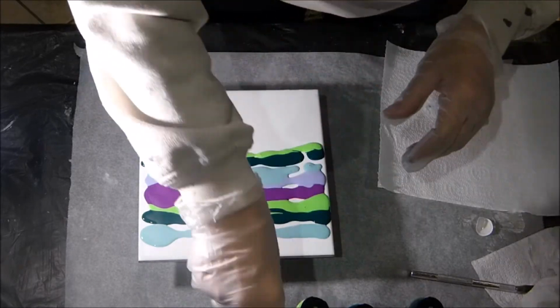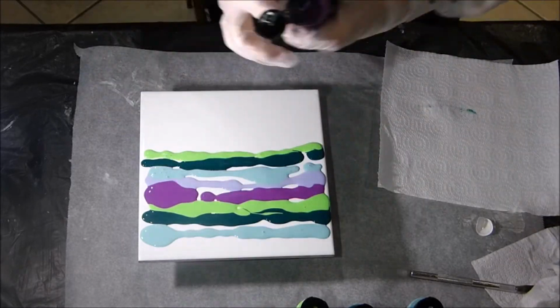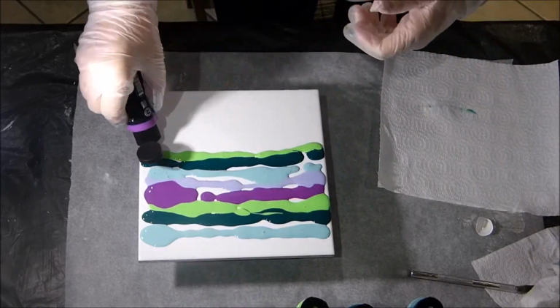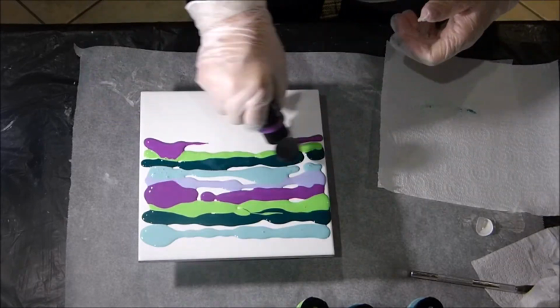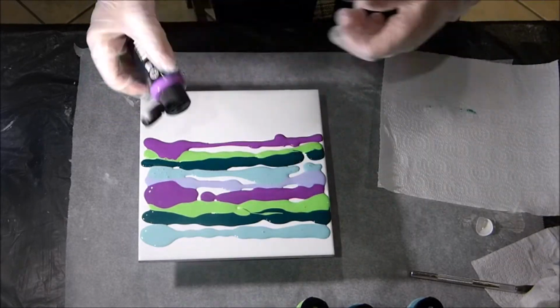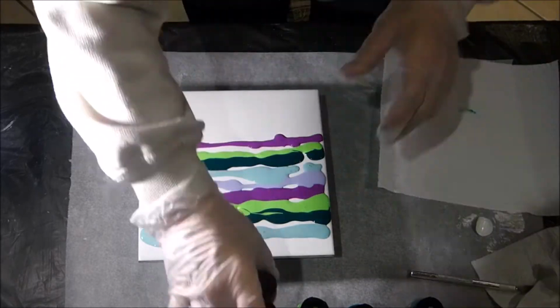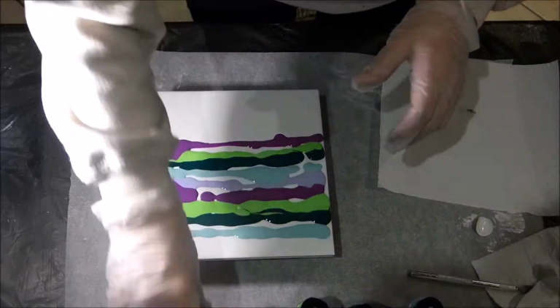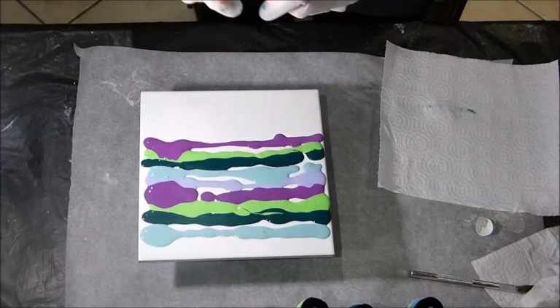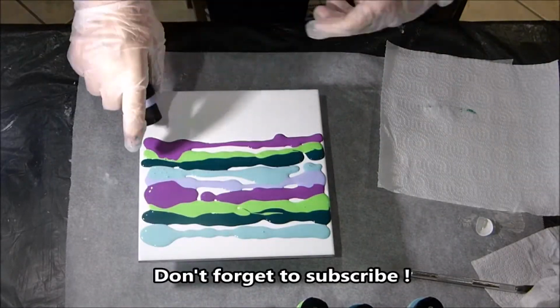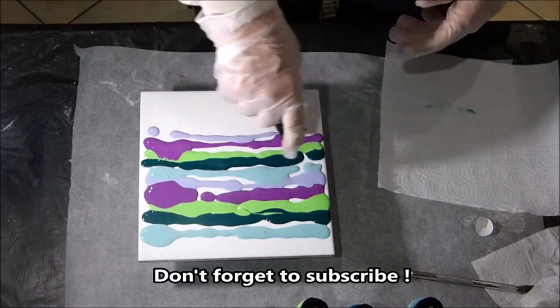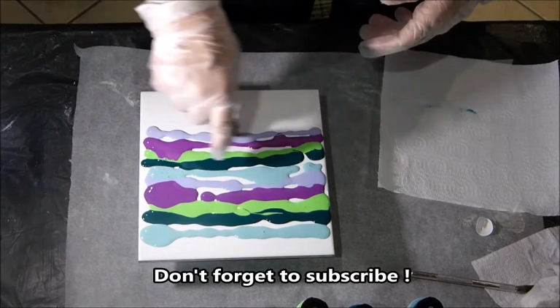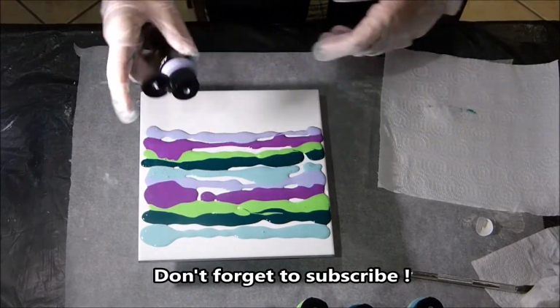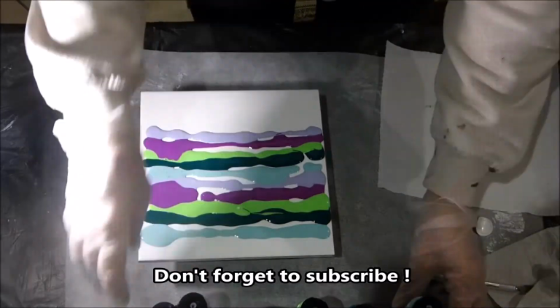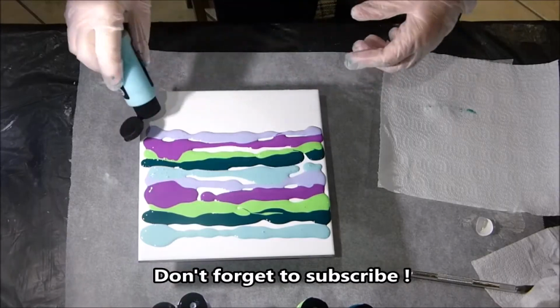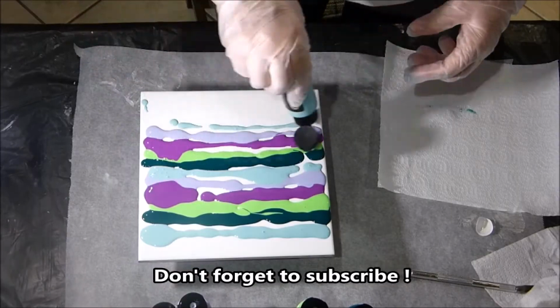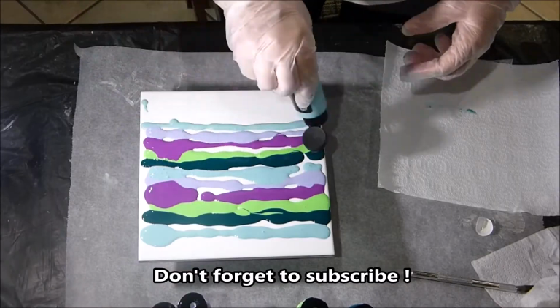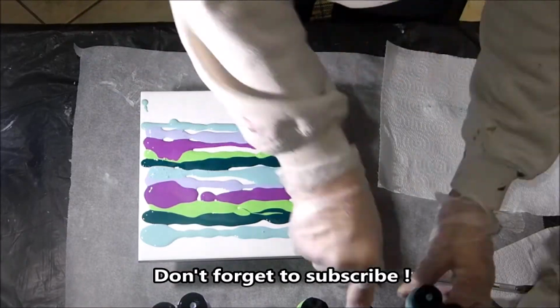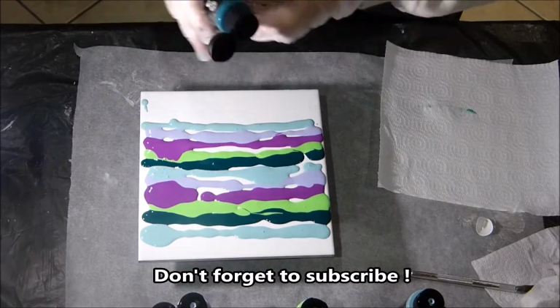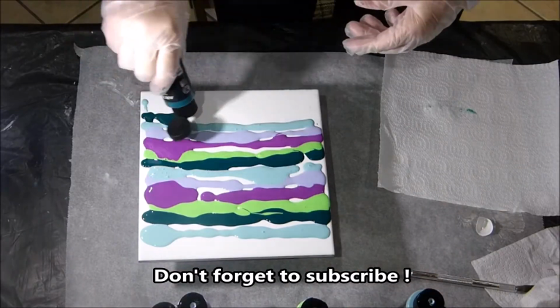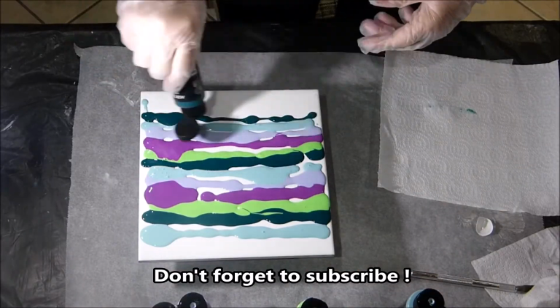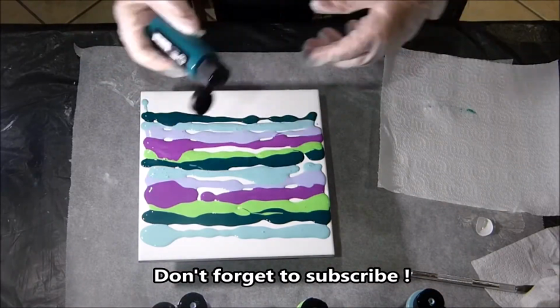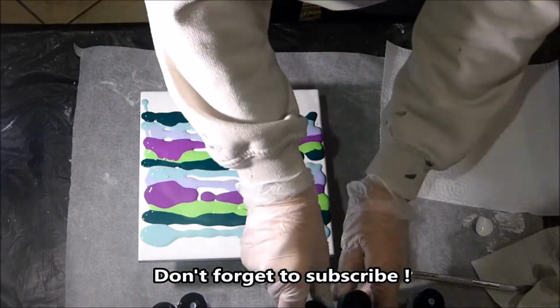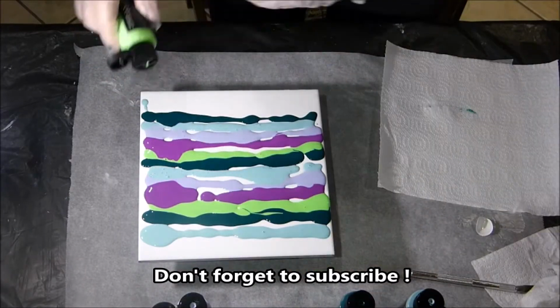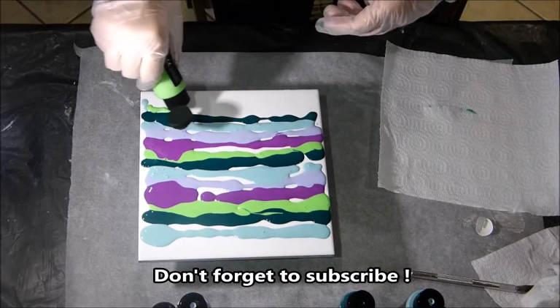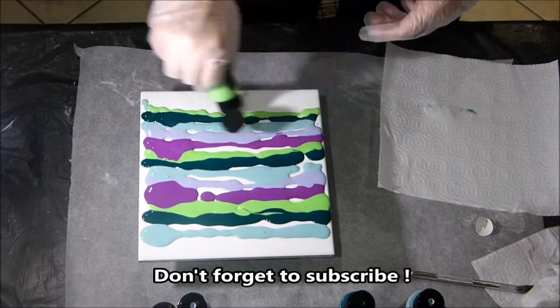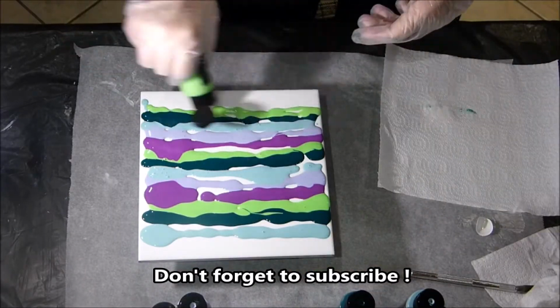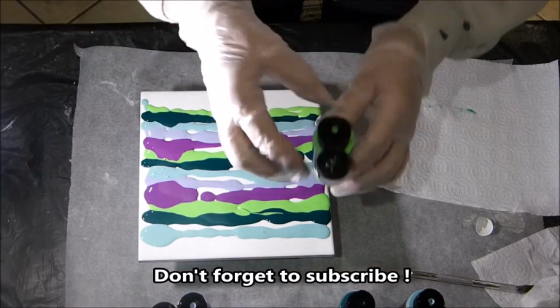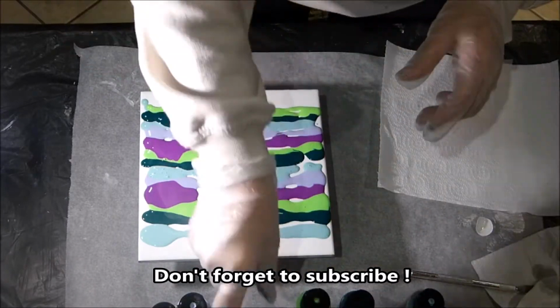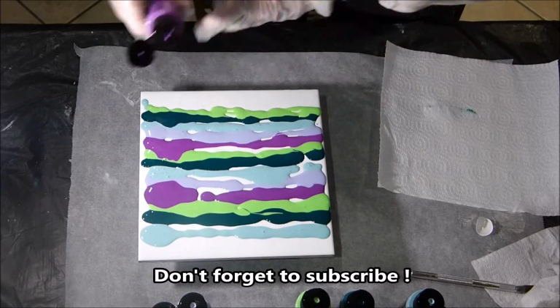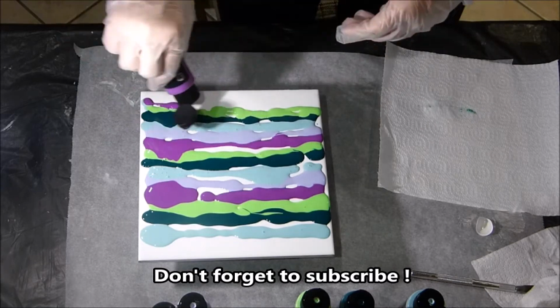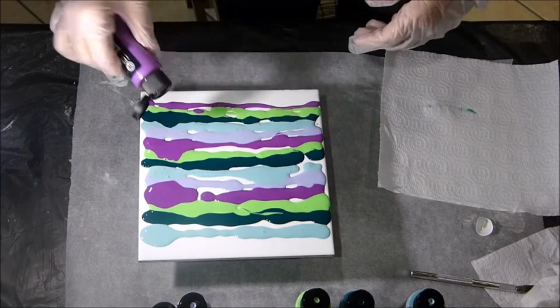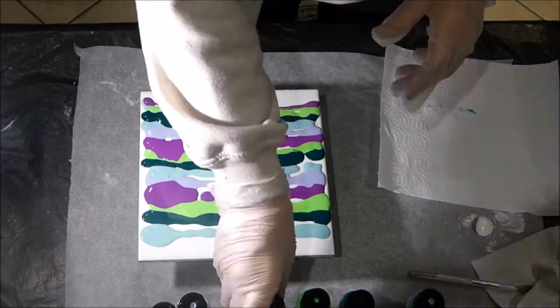Thanks for subscribing to my channel. Don't forget to click on the little bell to be notified of new videos, and leave me a thumbs up if you like this one.